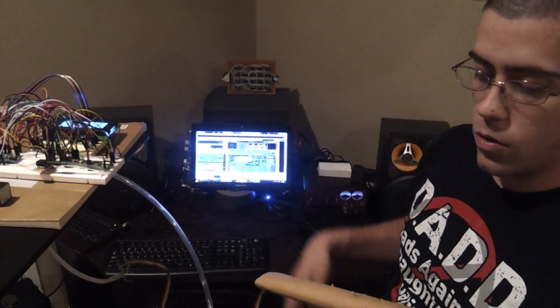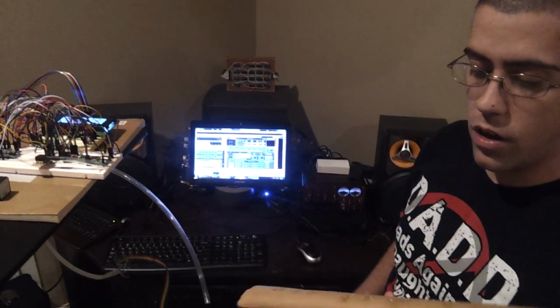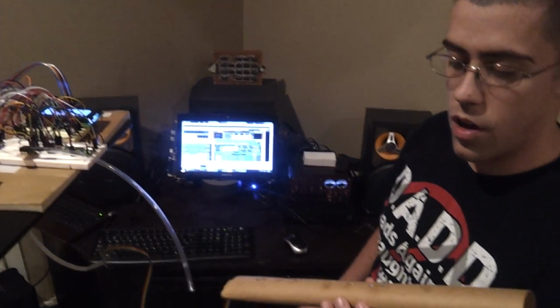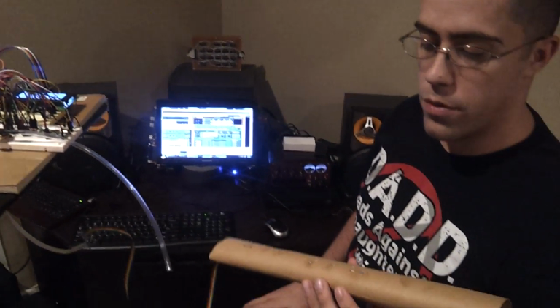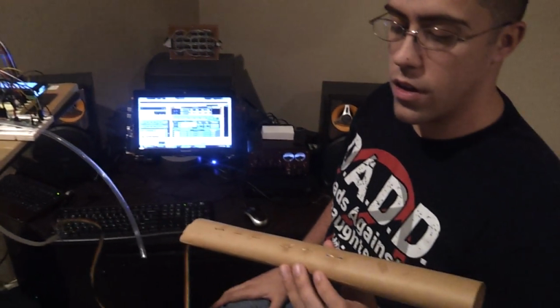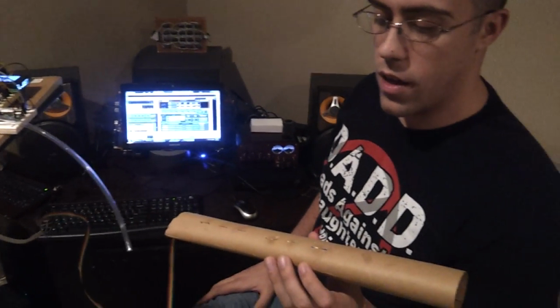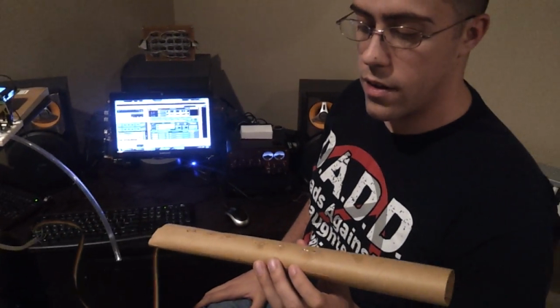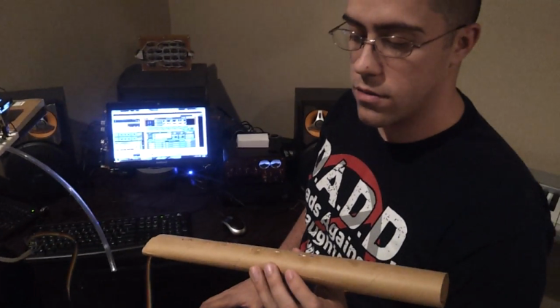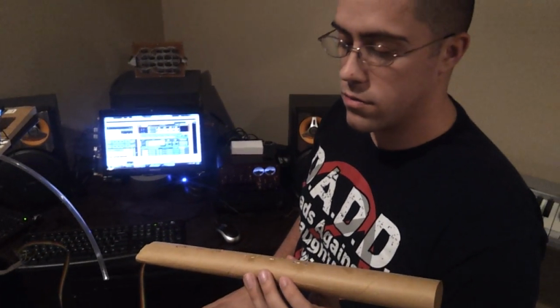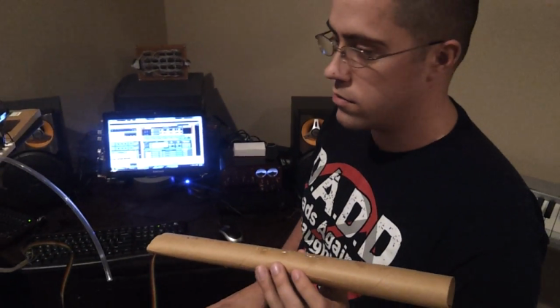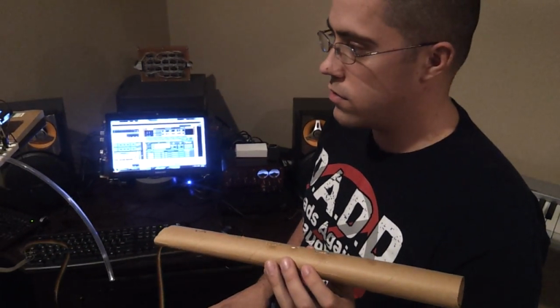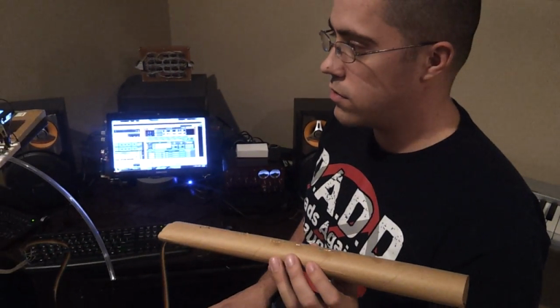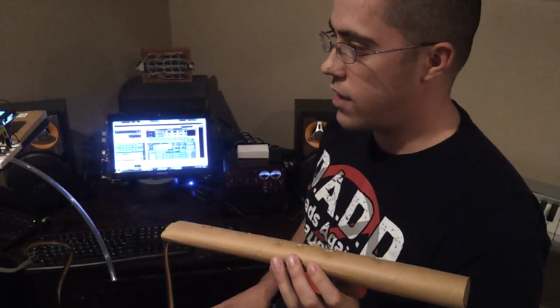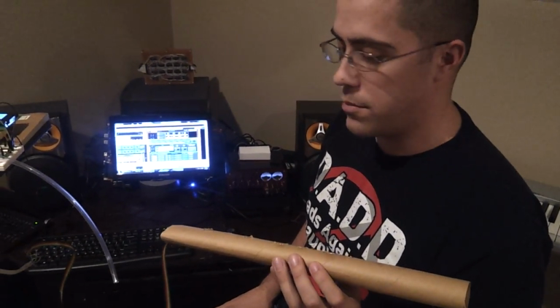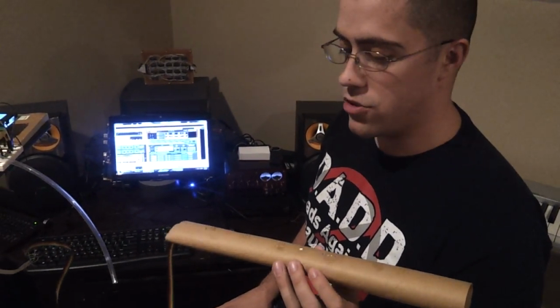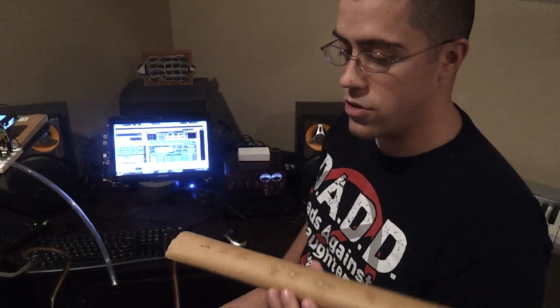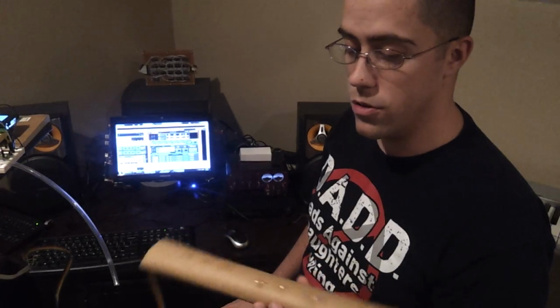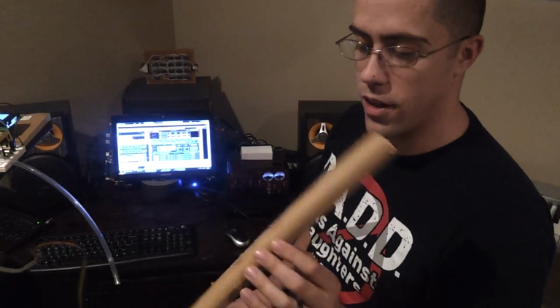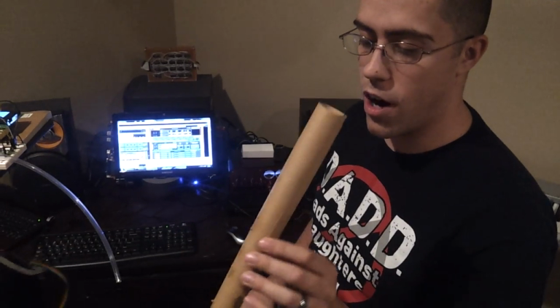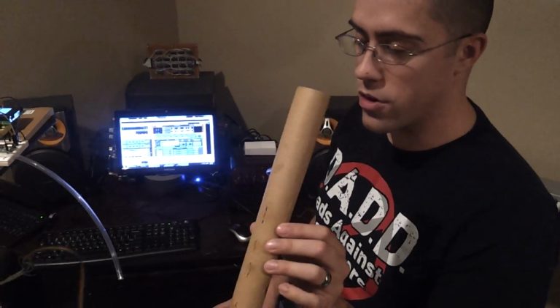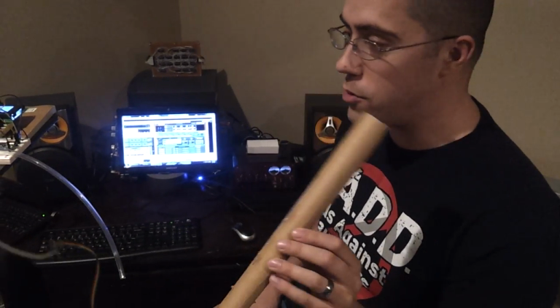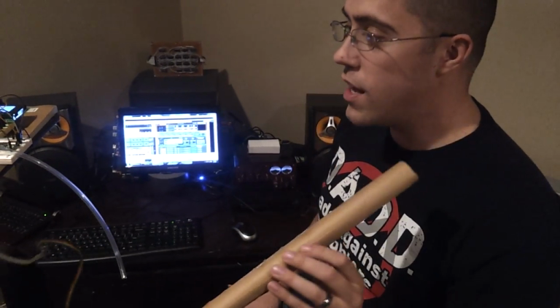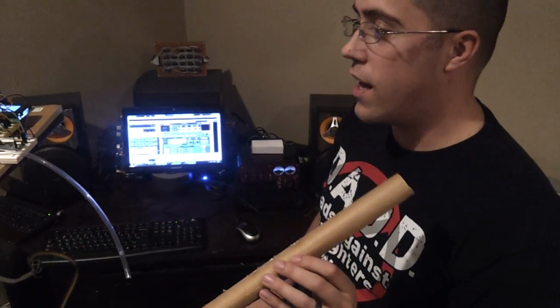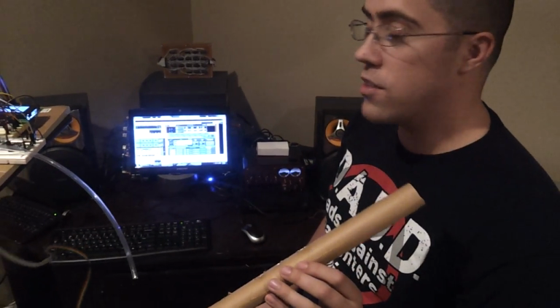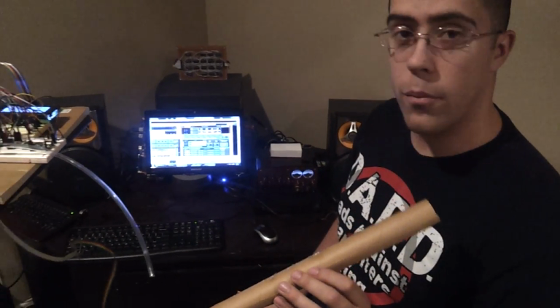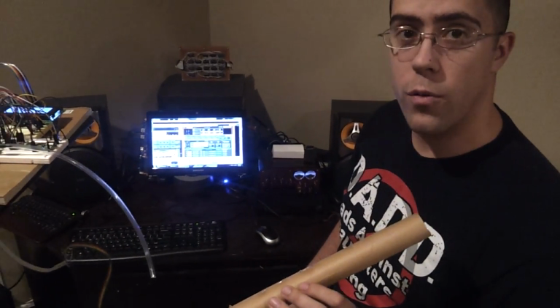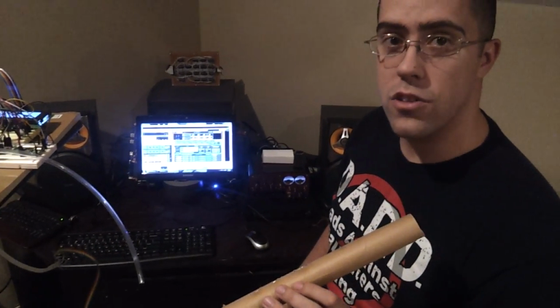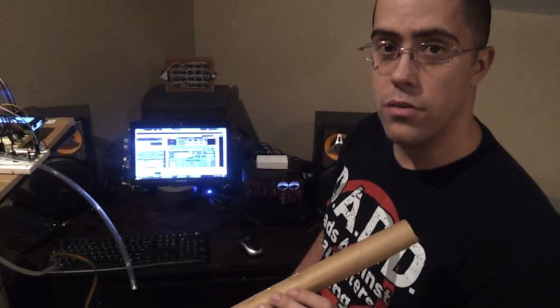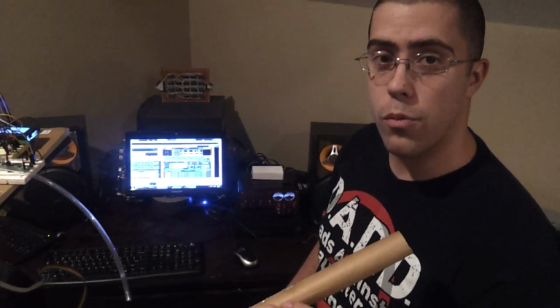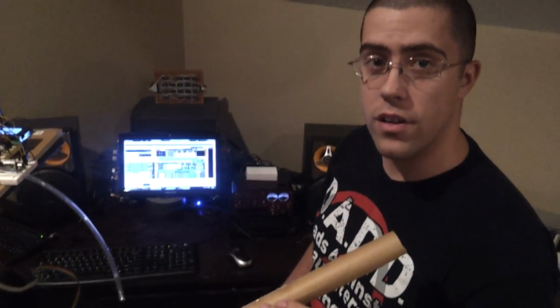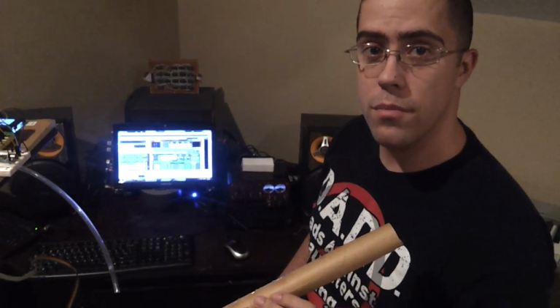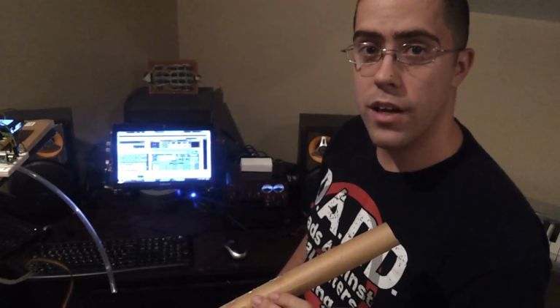All in all, pretty good adaptation to a cardboard tube, and it's going pretty well toward my full prototype. Thank you.